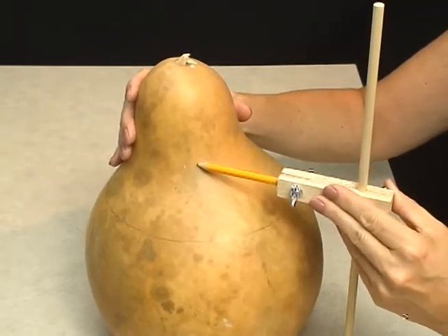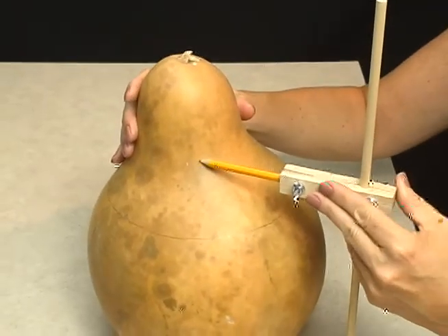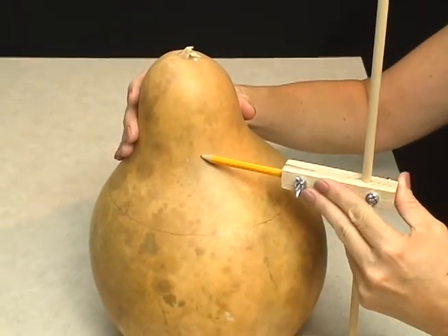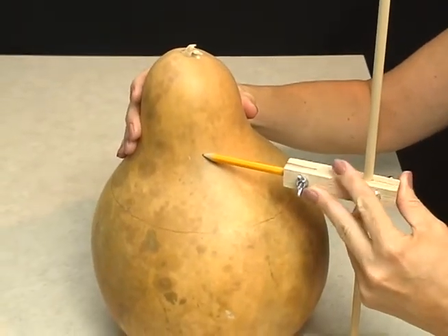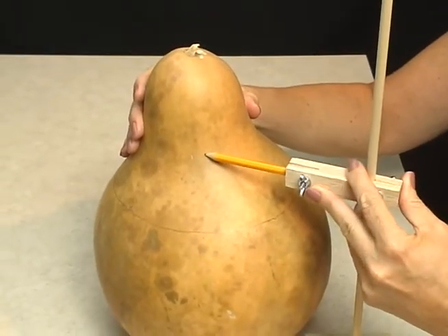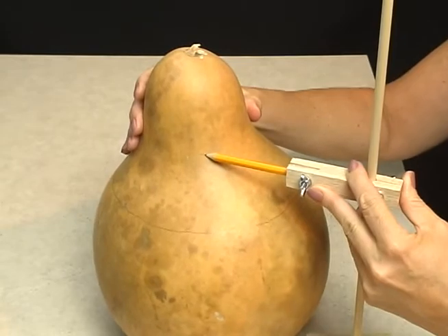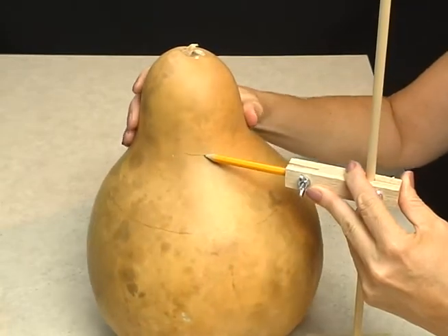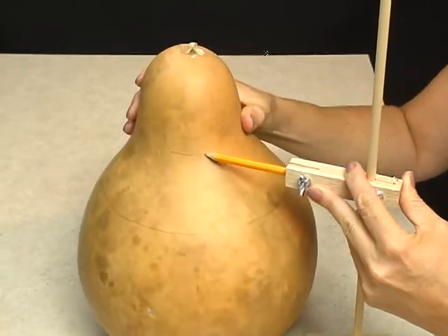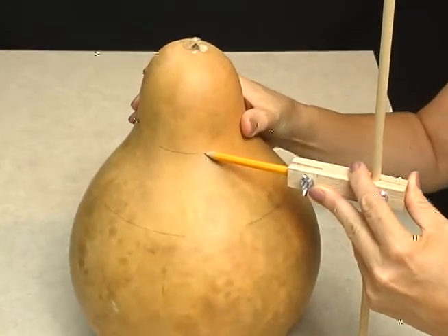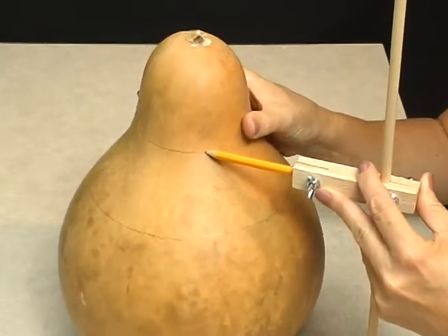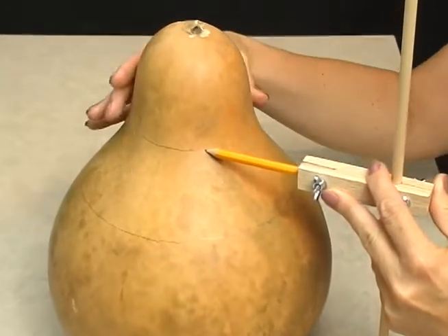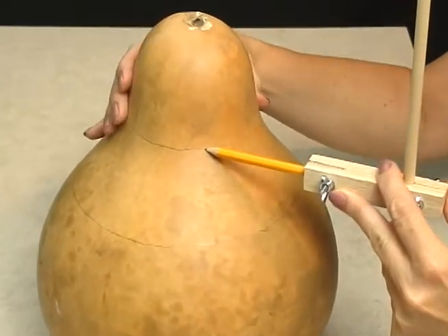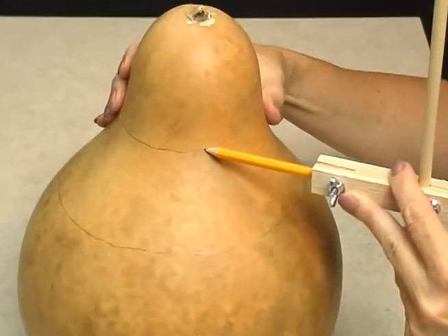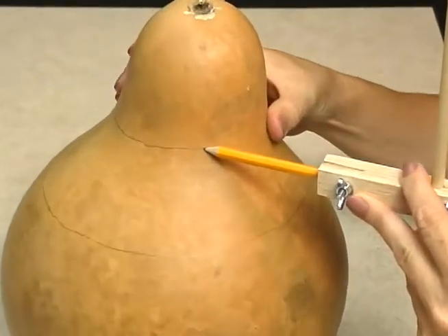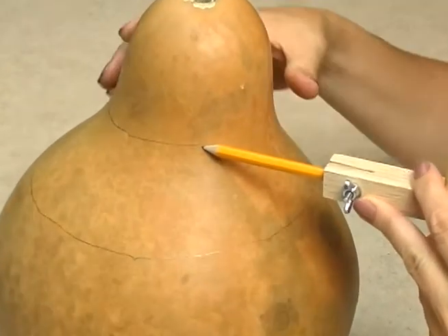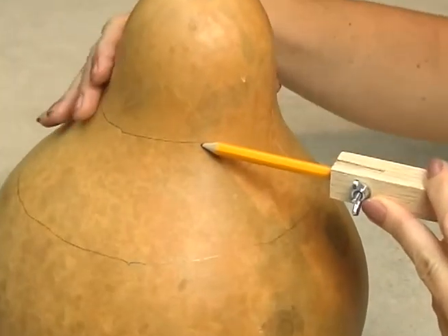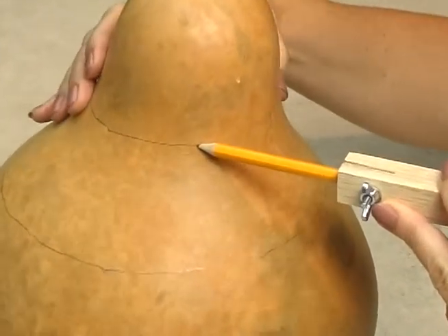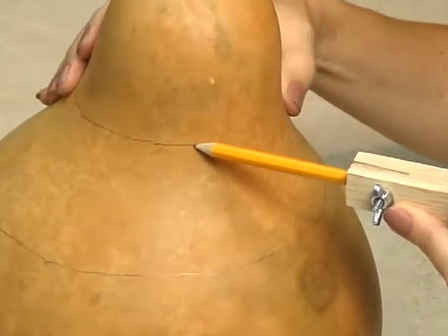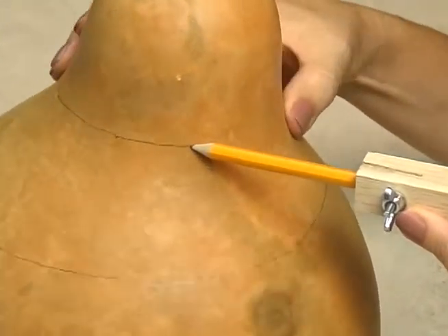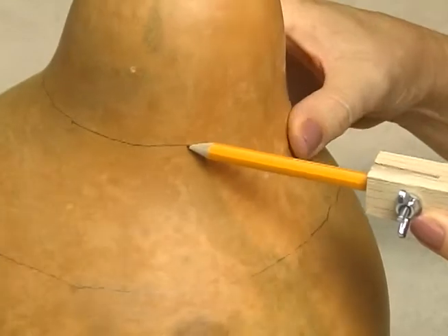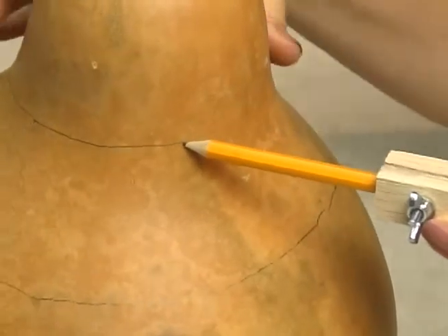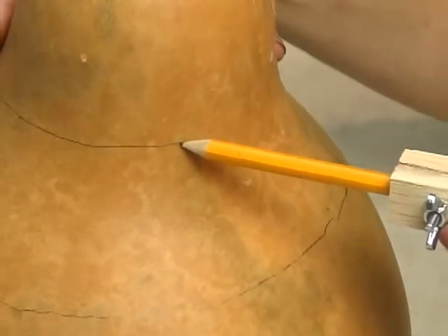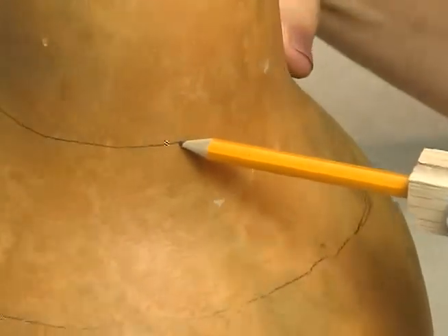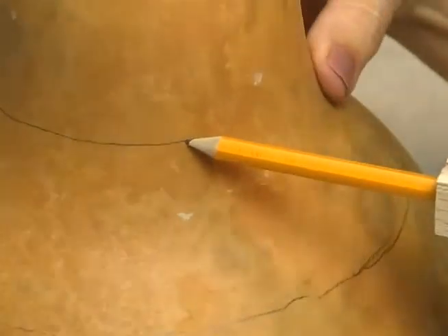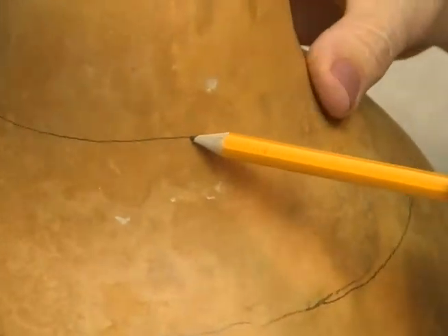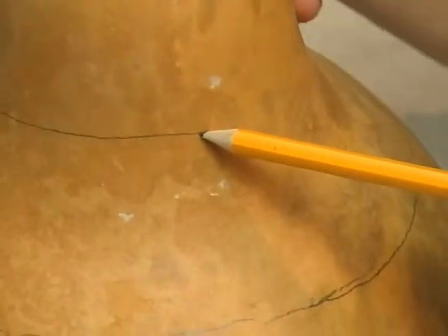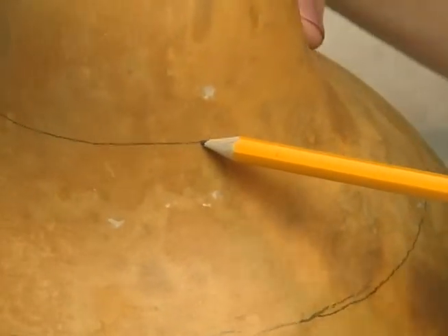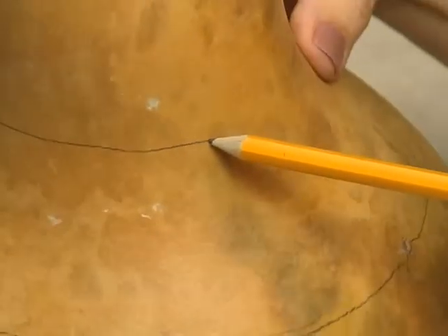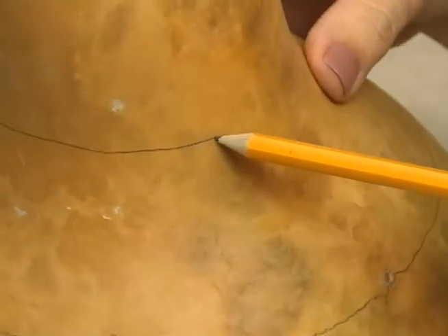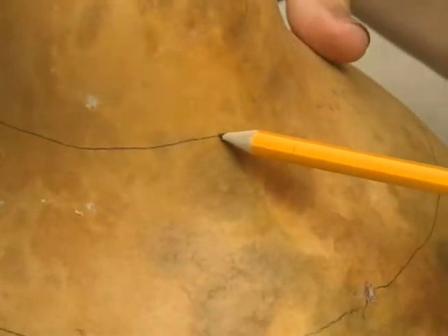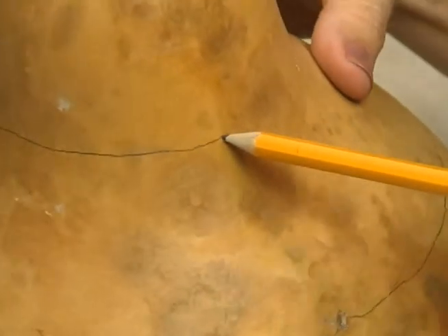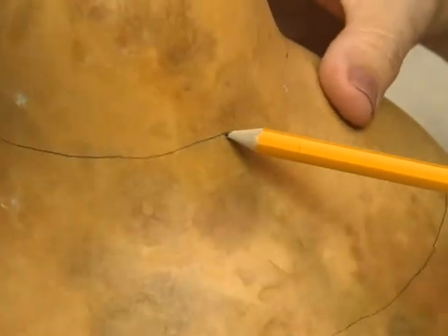Place the pencil next to the gourd and turn it around. If you want double lines like this, sometimes it's fun to do a wave cut in between the two lines.